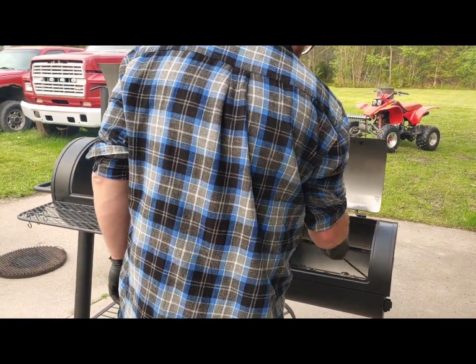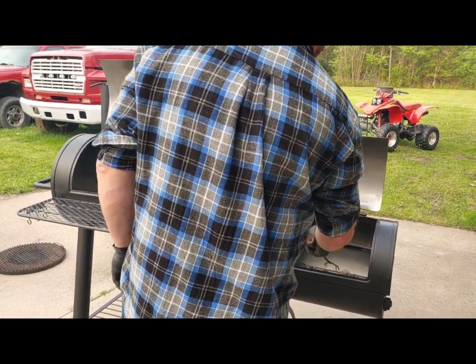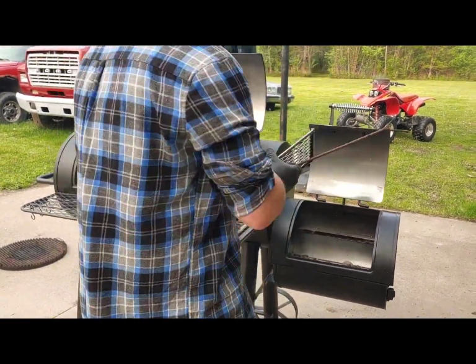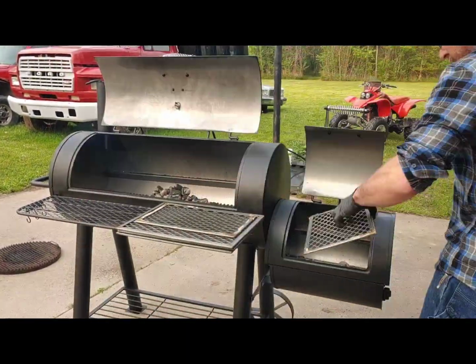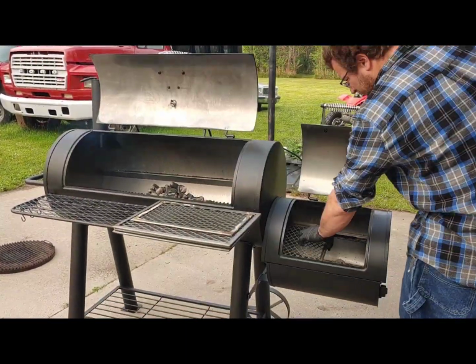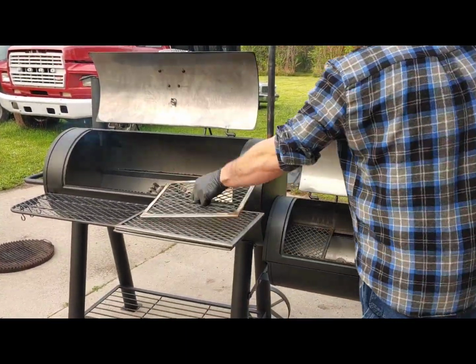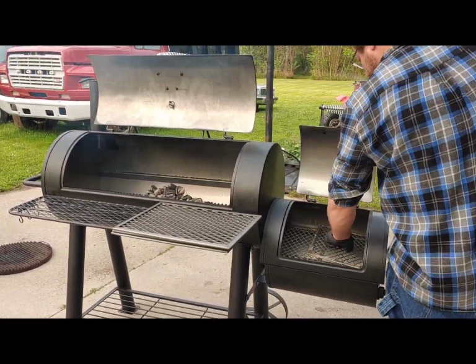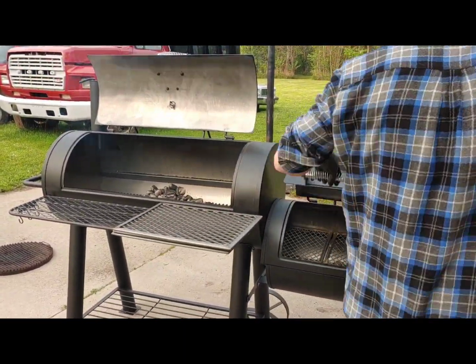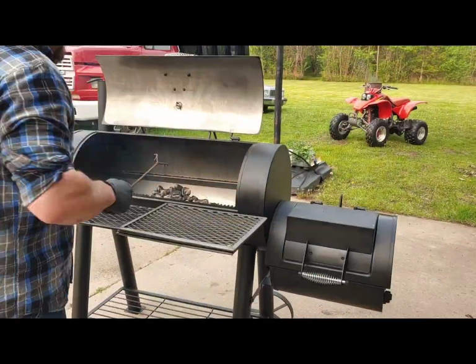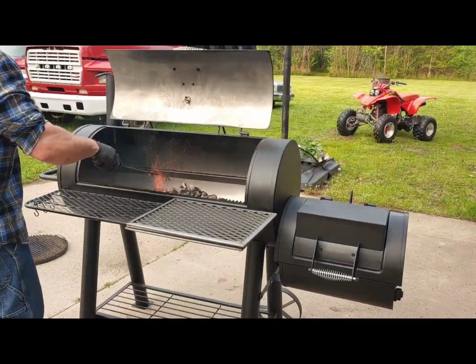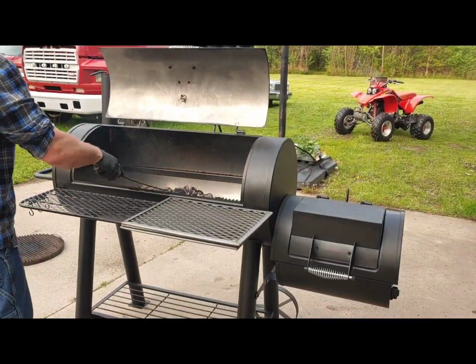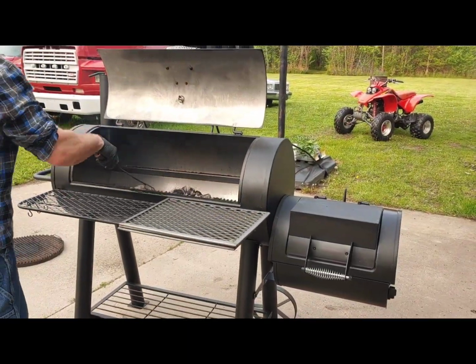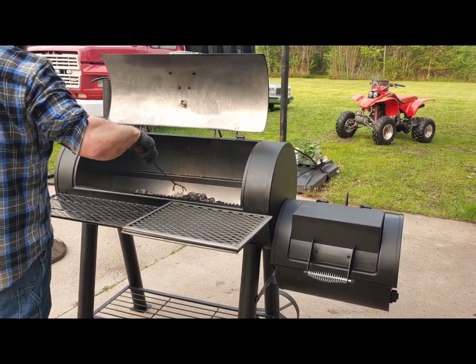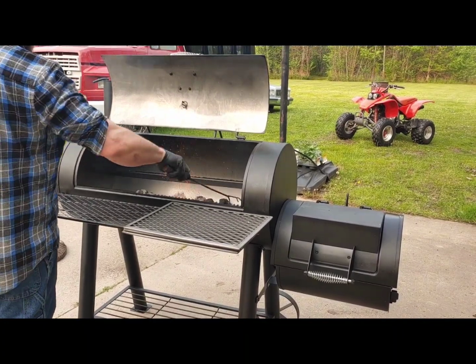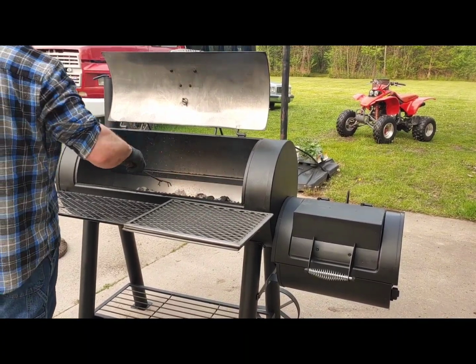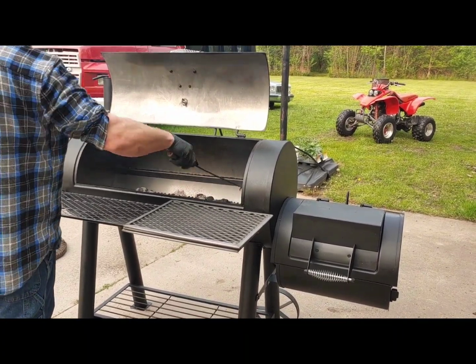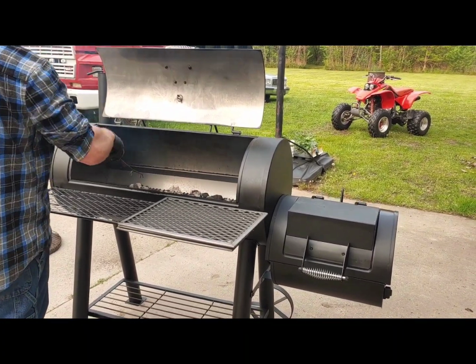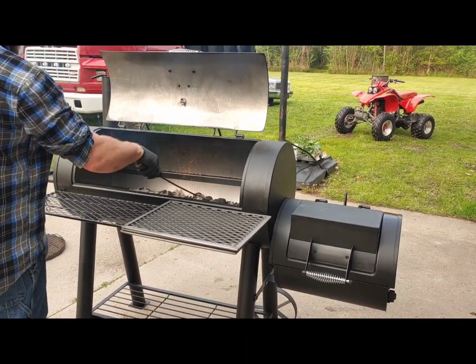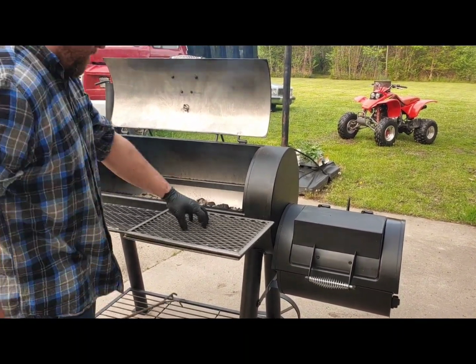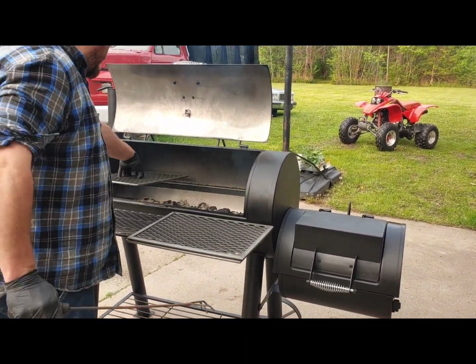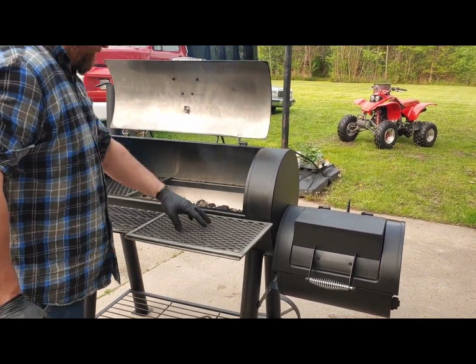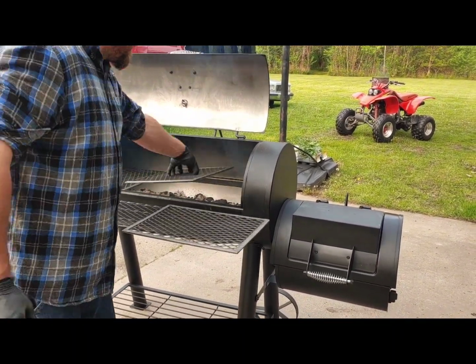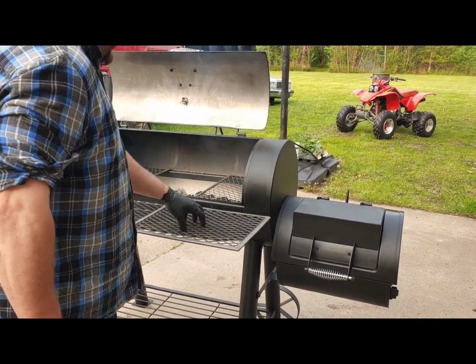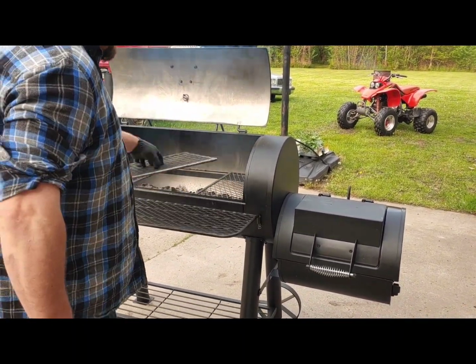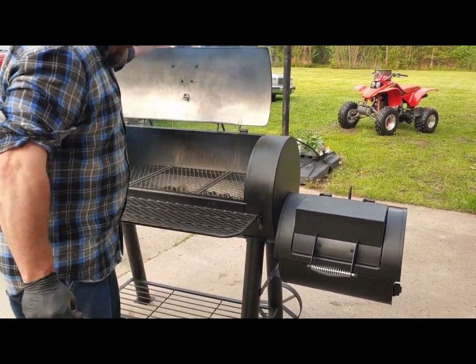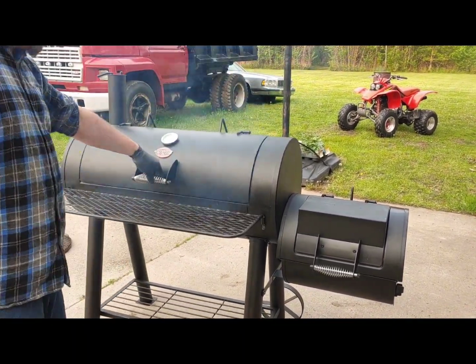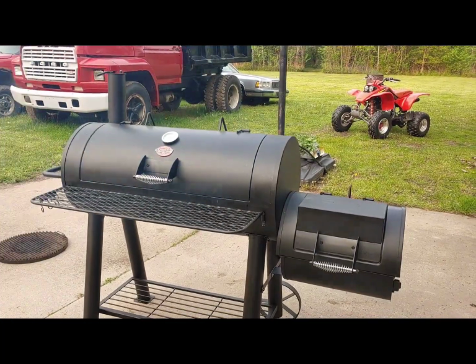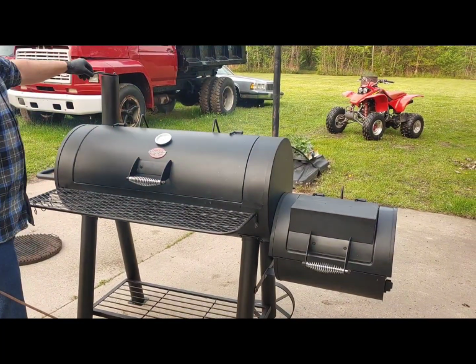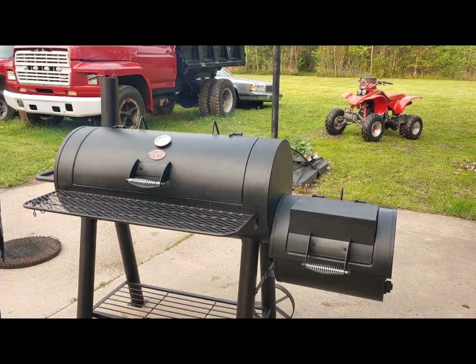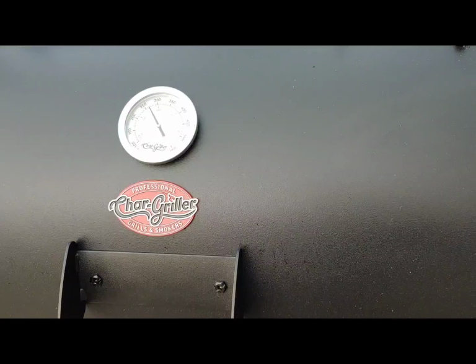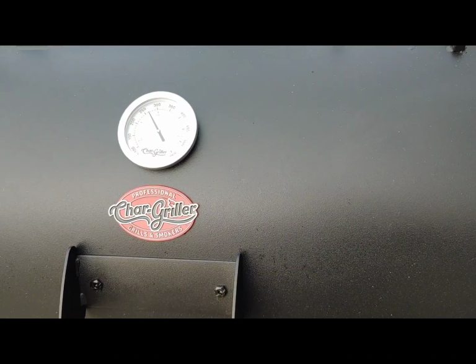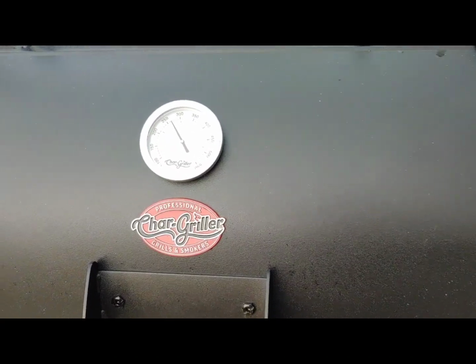Next, I spread all the coals around and inserted all the grates on both sides, closed it up, and checked to see where my temperature was. You may need to open the exhaust or the air intake on the side.